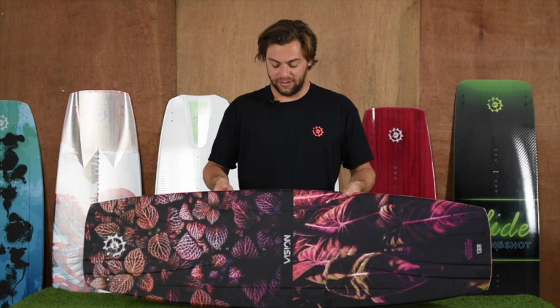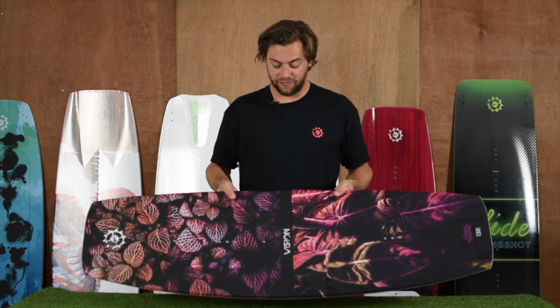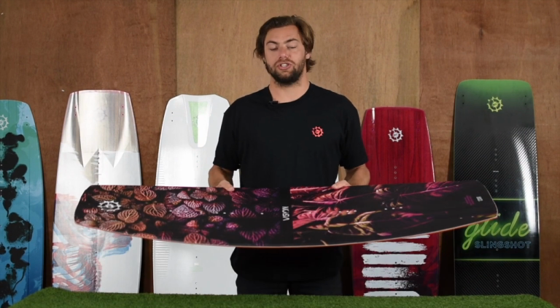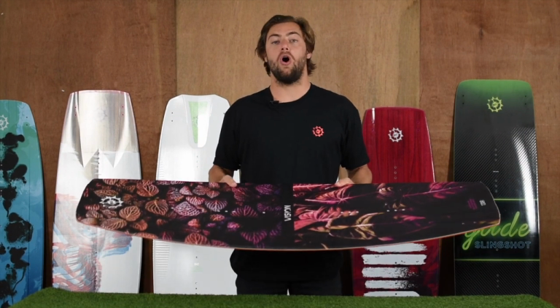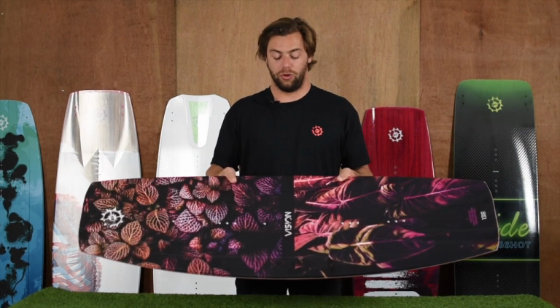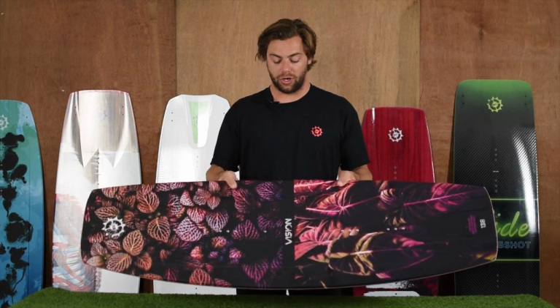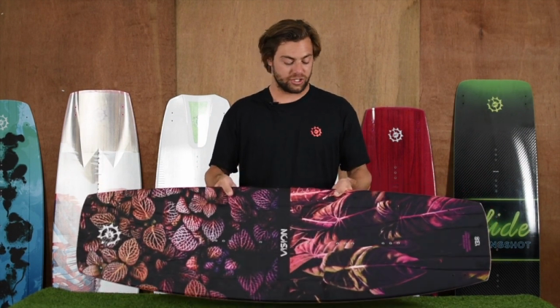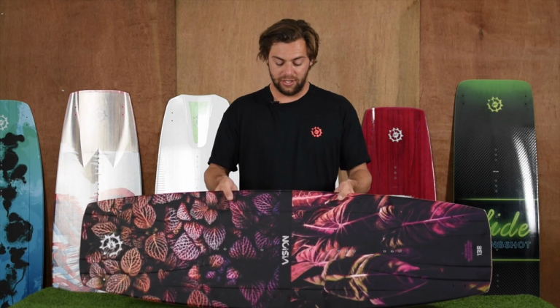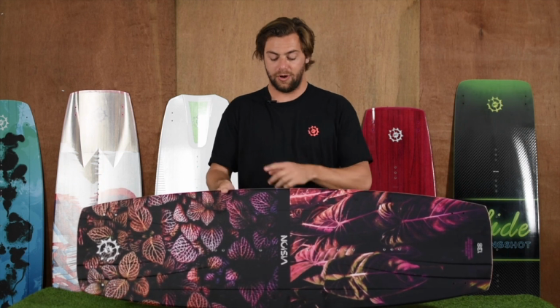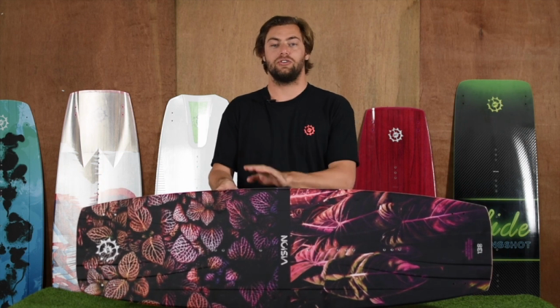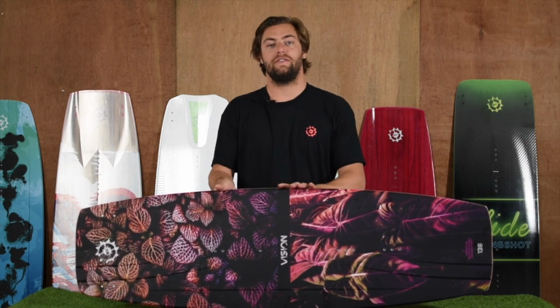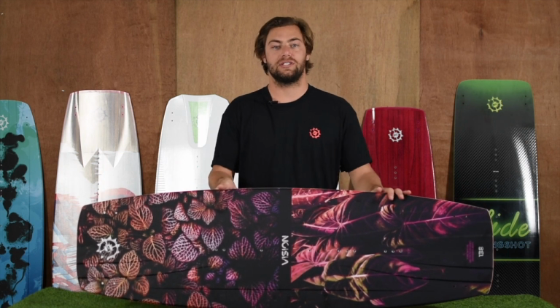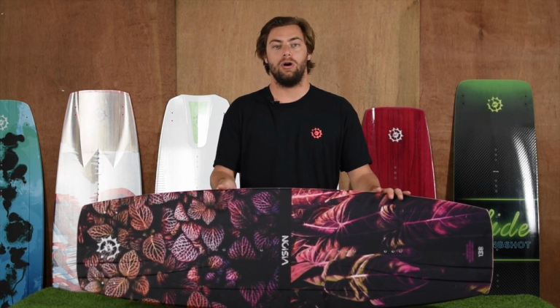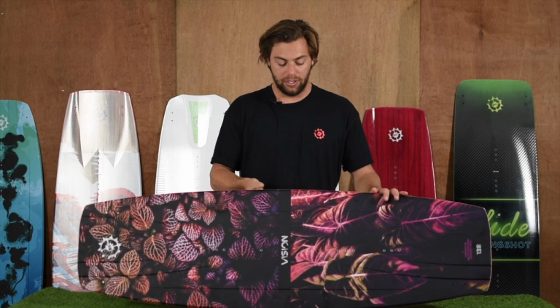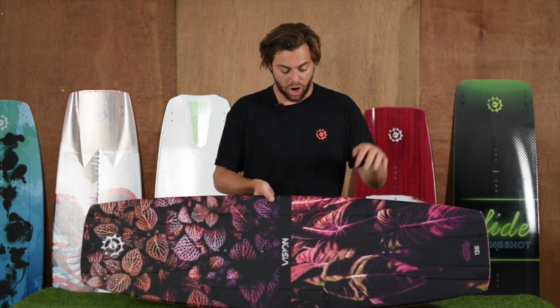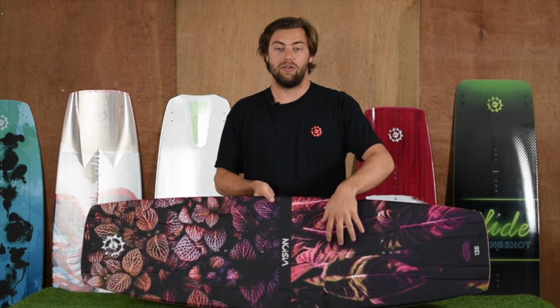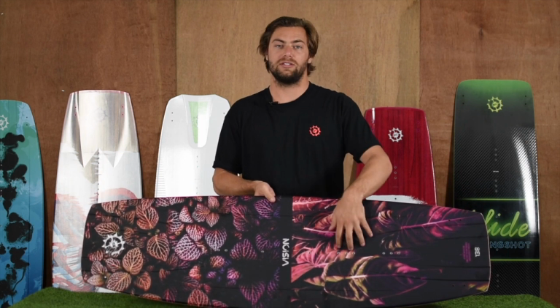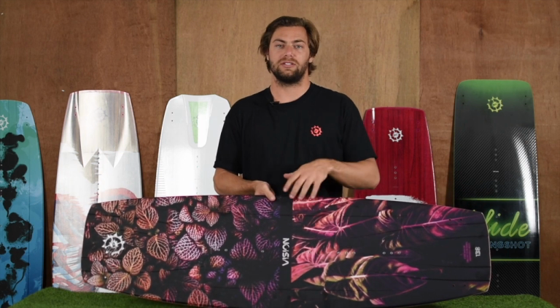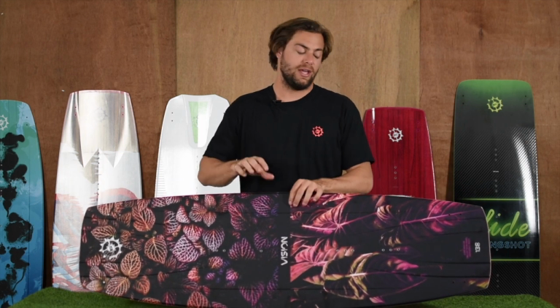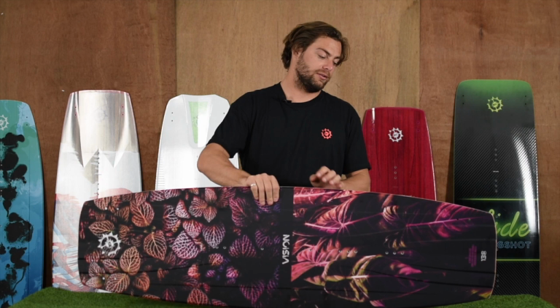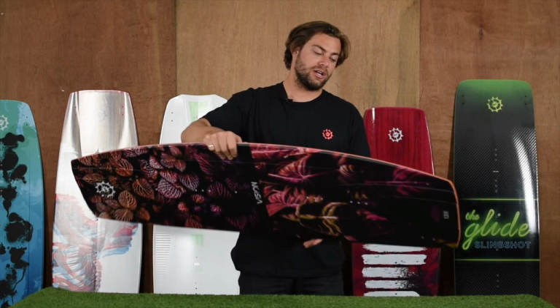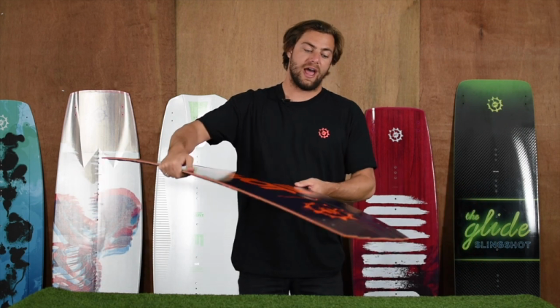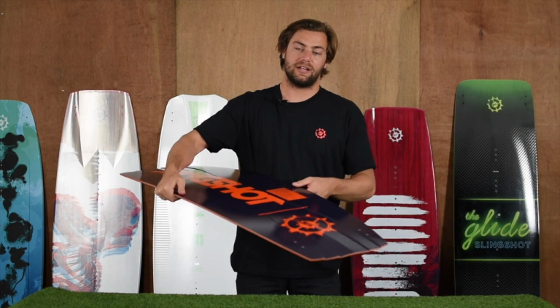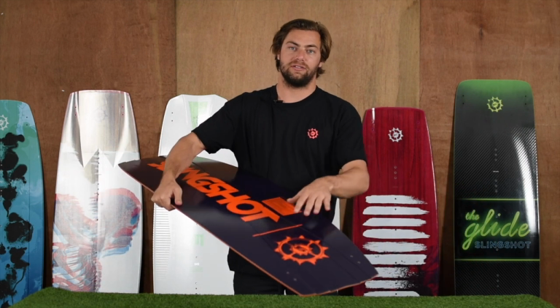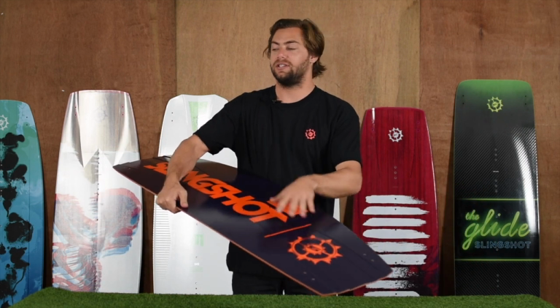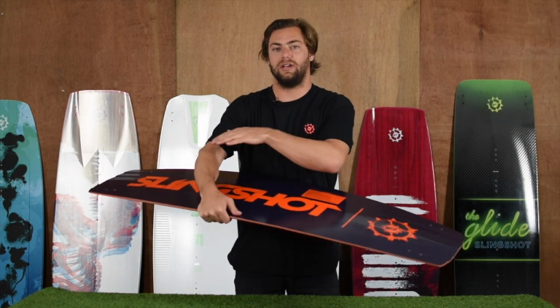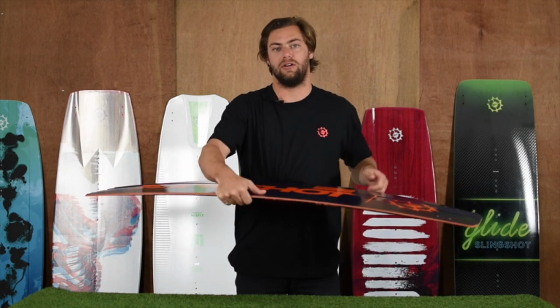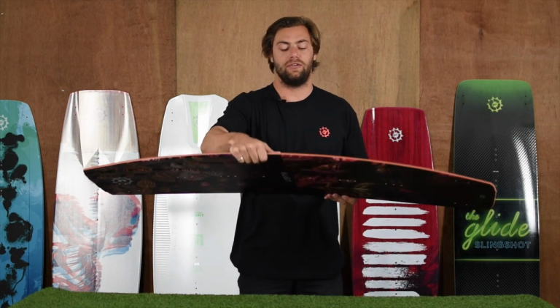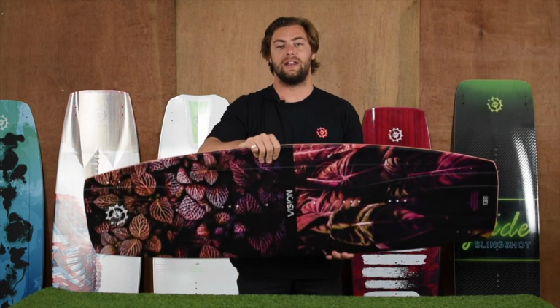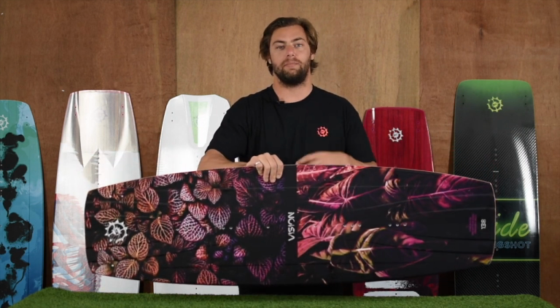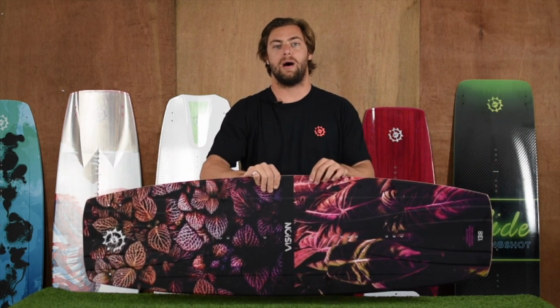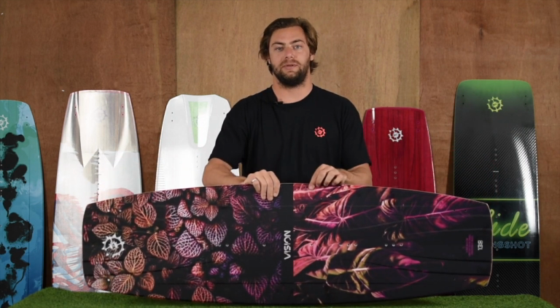The Vision features an all wood core construction. We have our single shot fusion sidewall, carbon bedrock inserts, and laser-cut NACA-TEC channels in the tip and tail for added grip, pop, and speed.